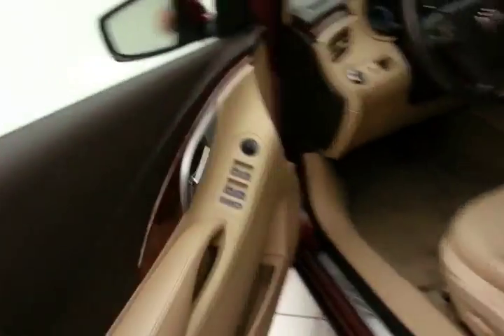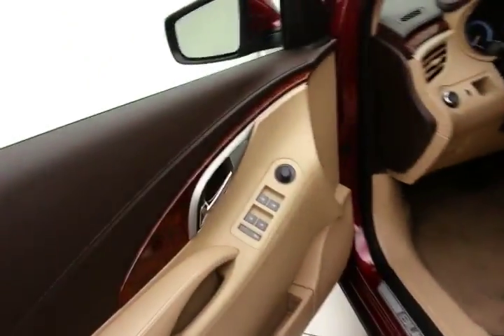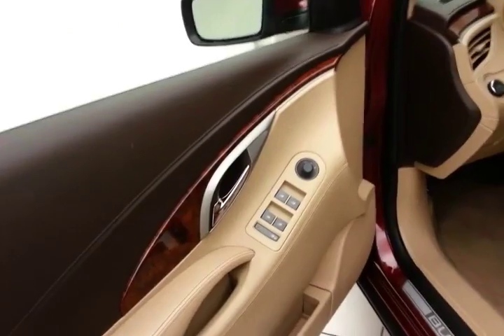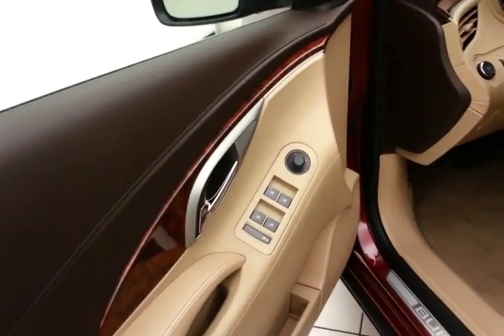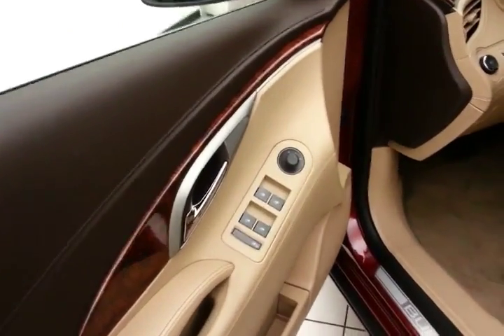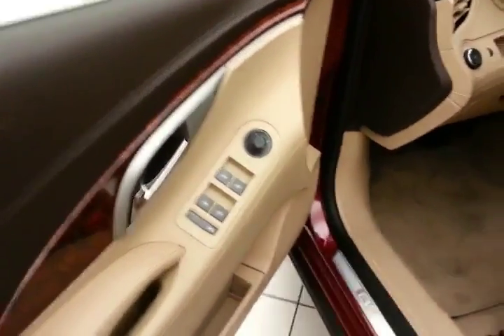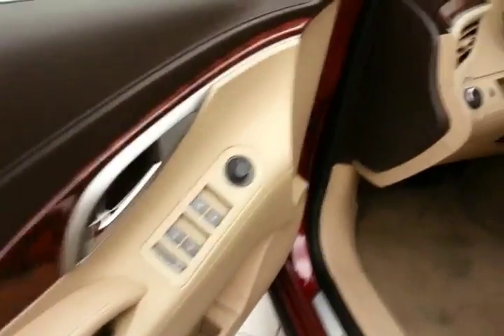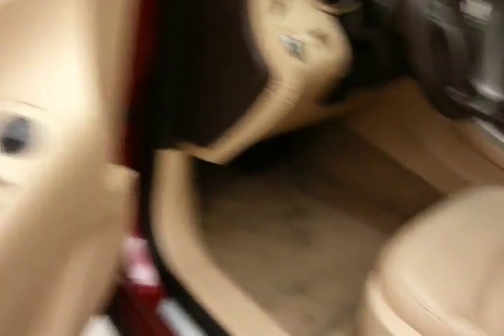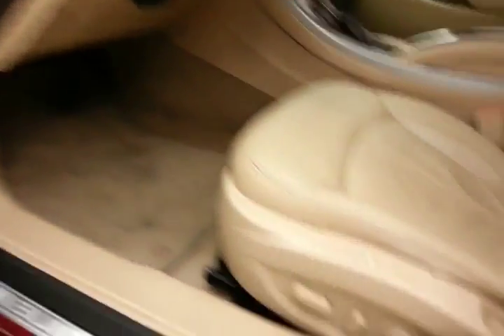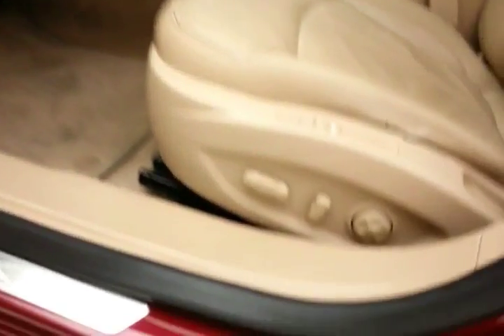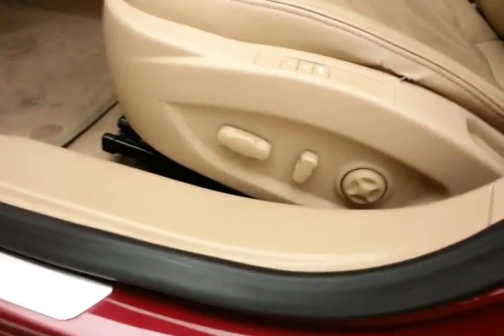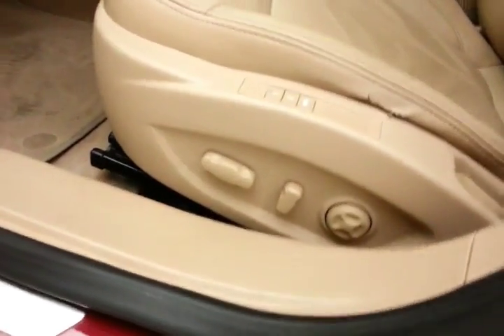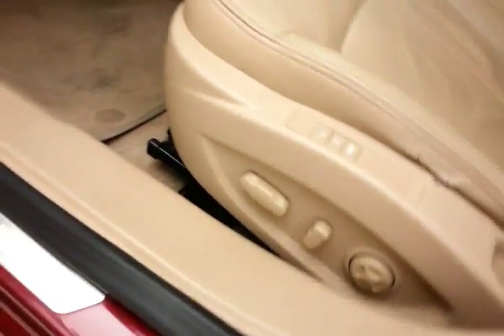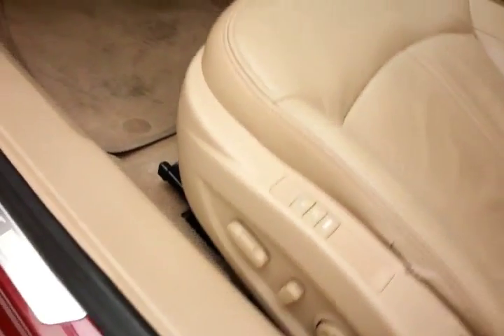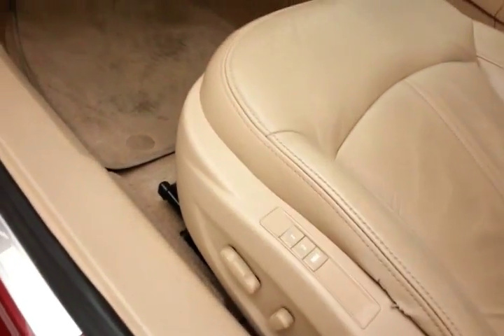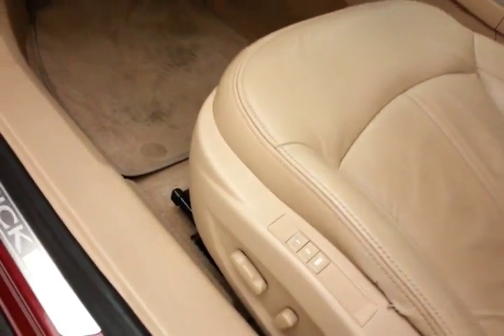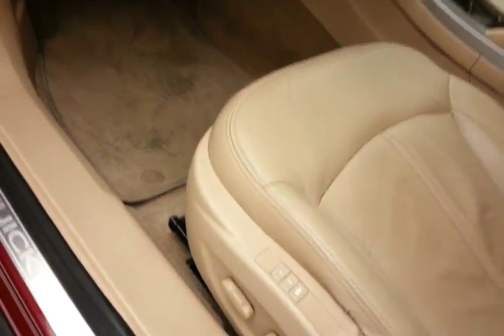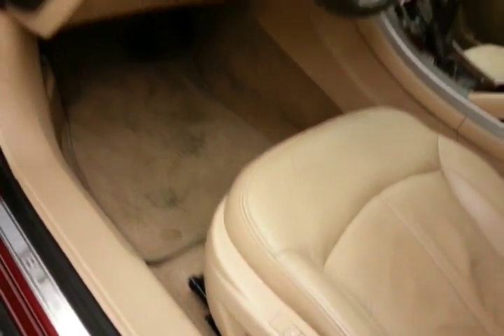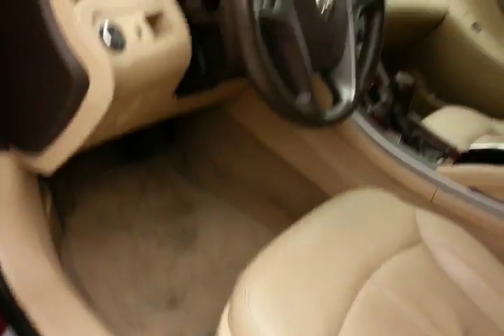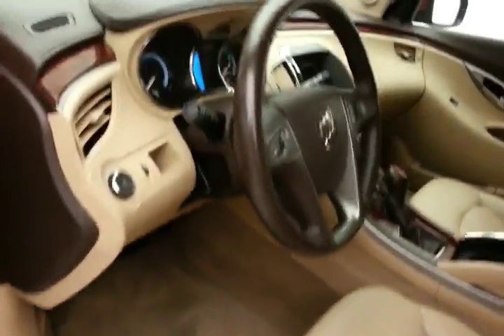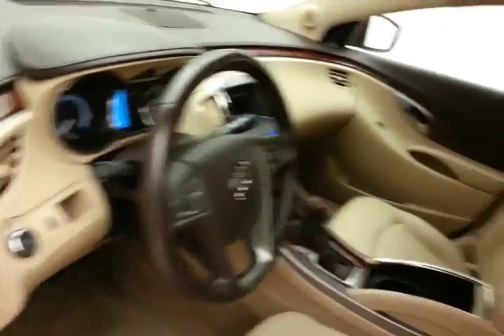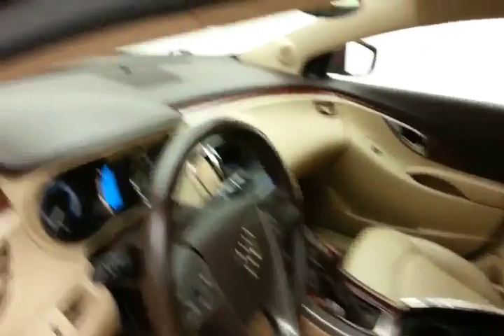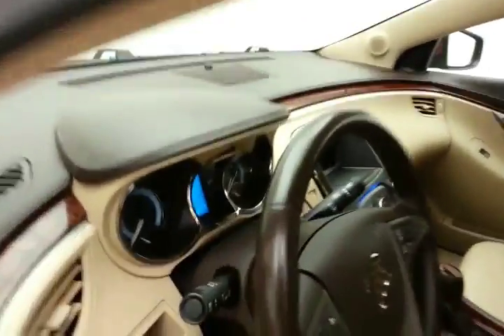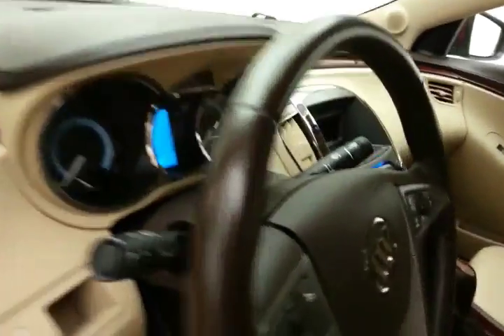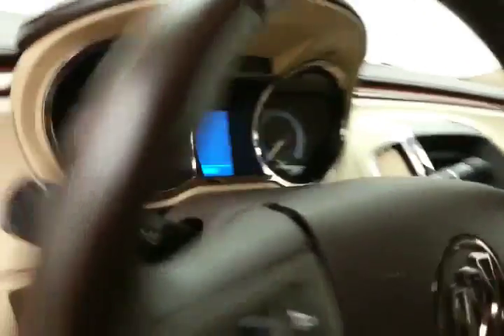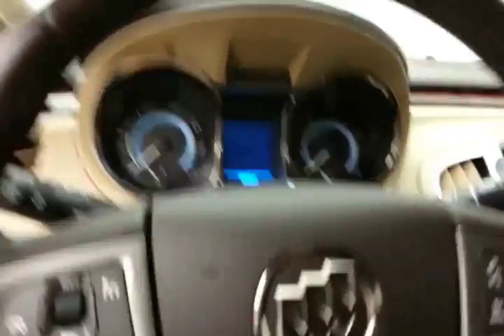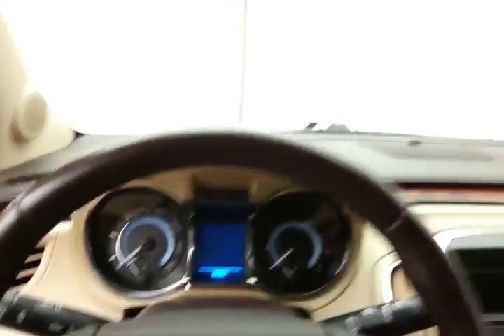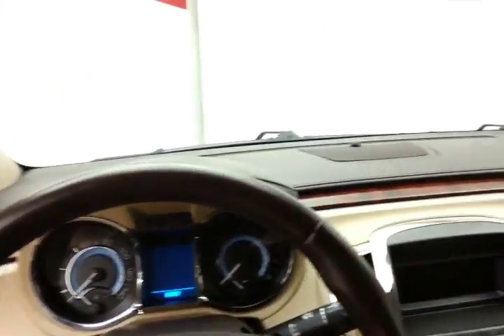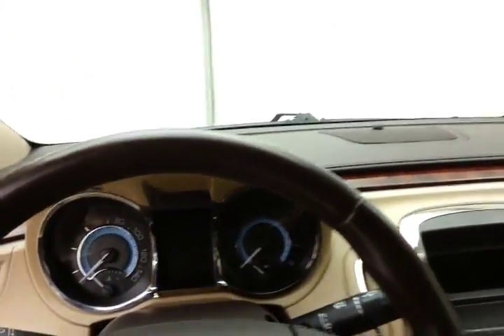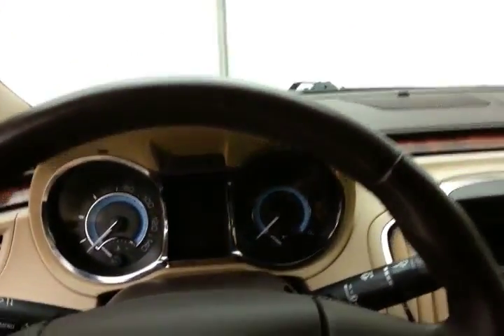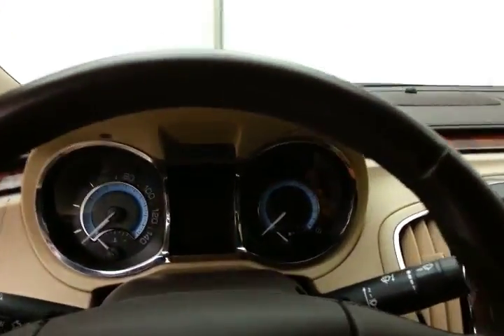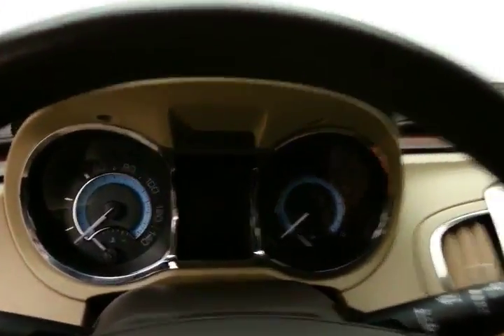Power windows, locks, and mirrors, power driver seat with memory settings for two drivers, and a tilt and telescopic steering wheel puts you in that perfect driving position.